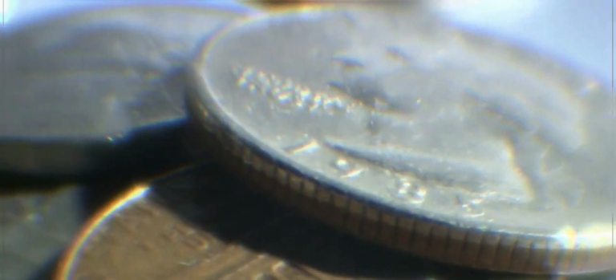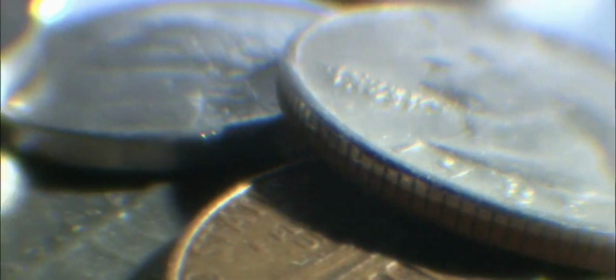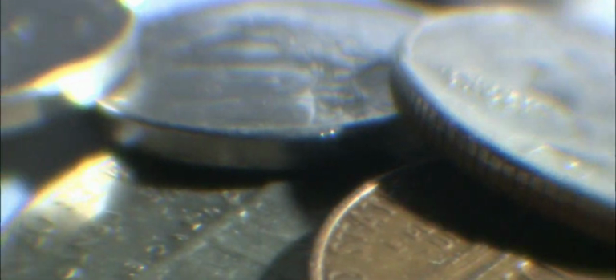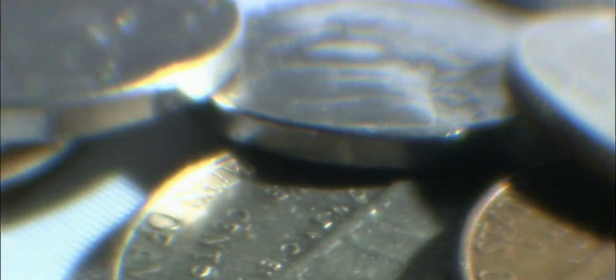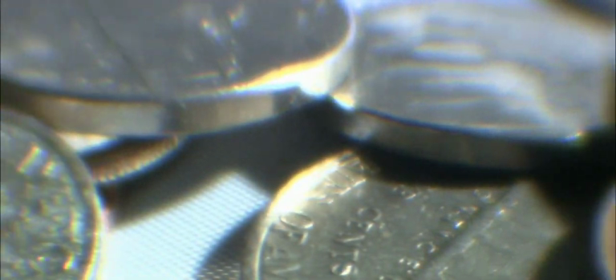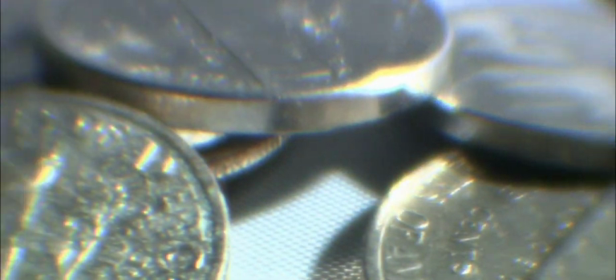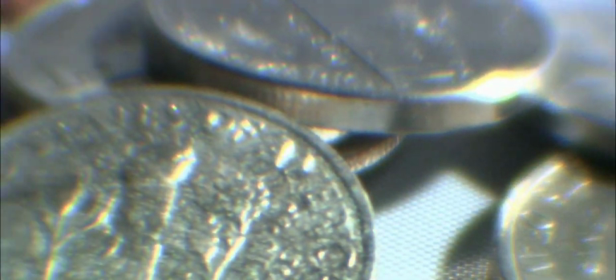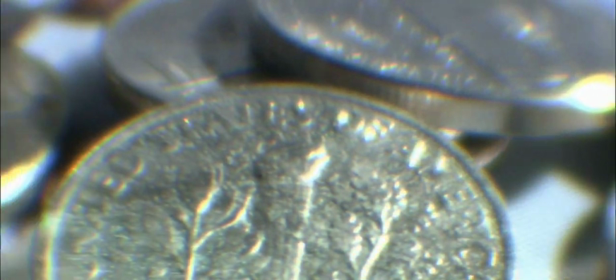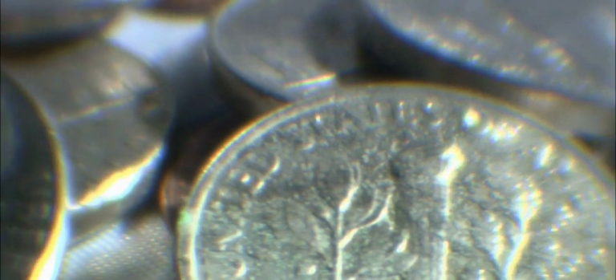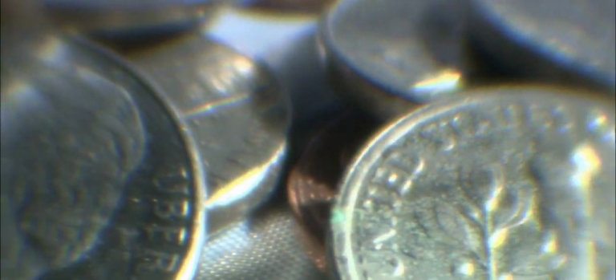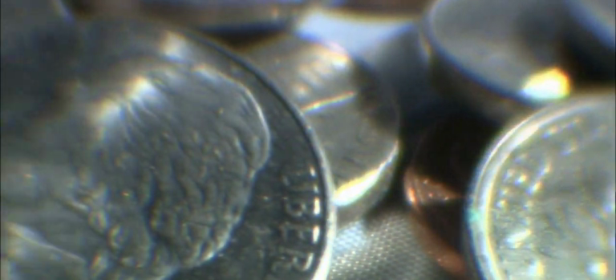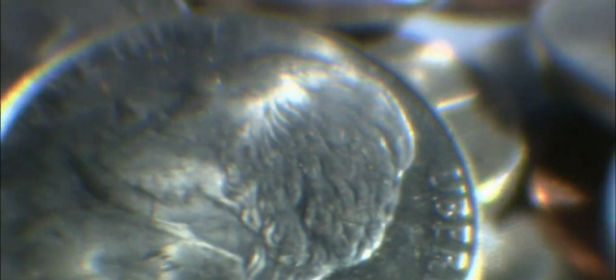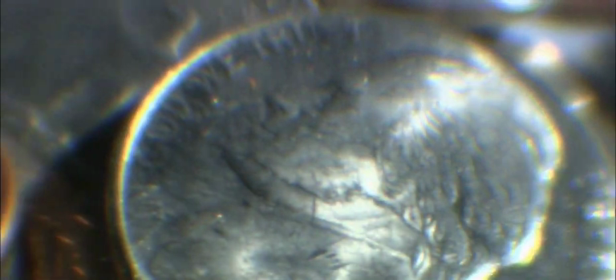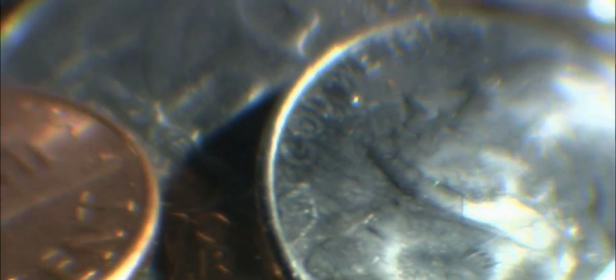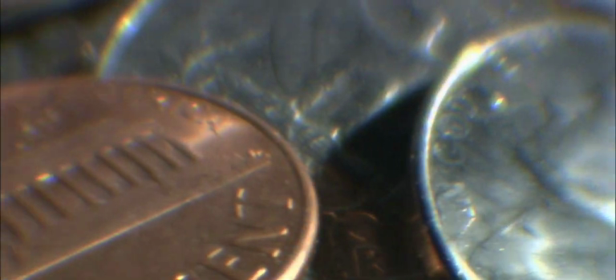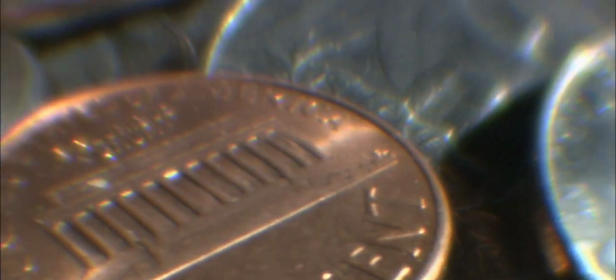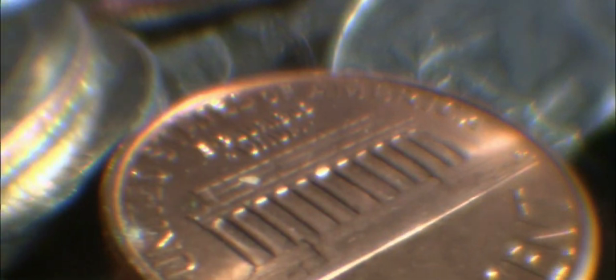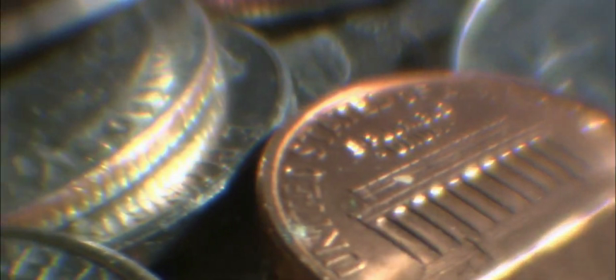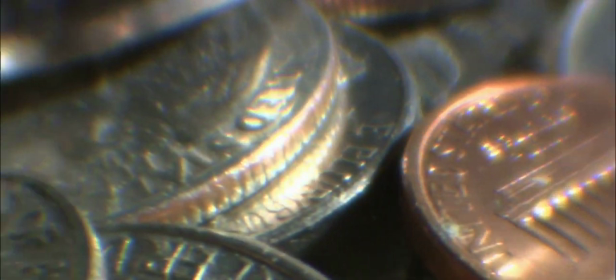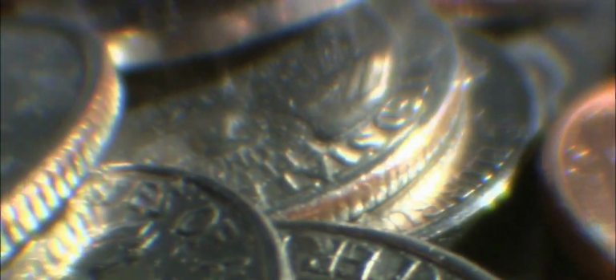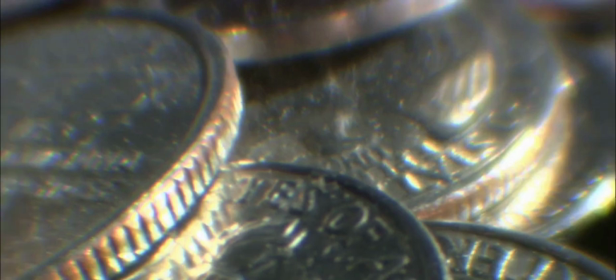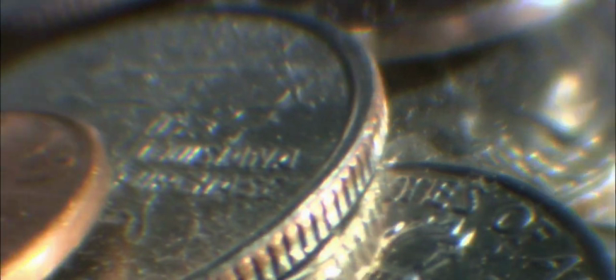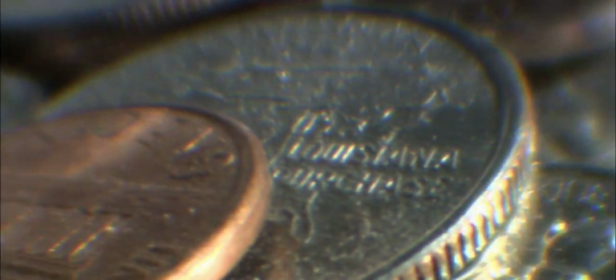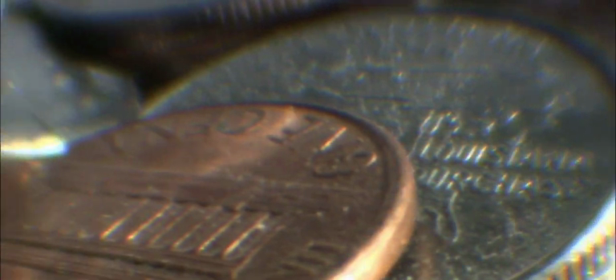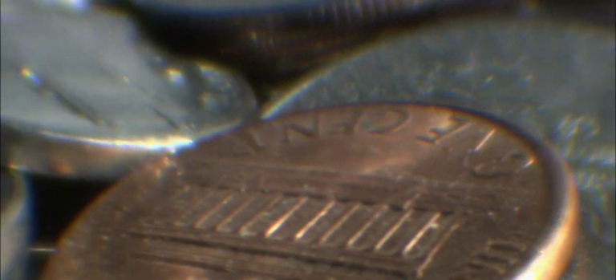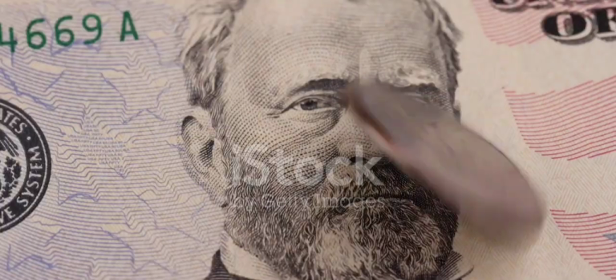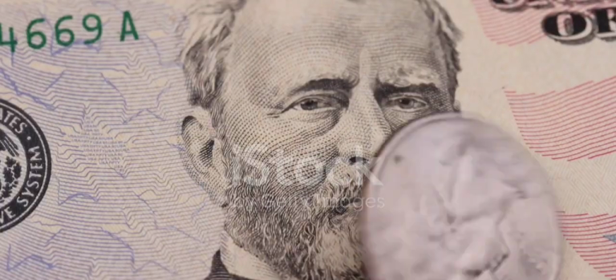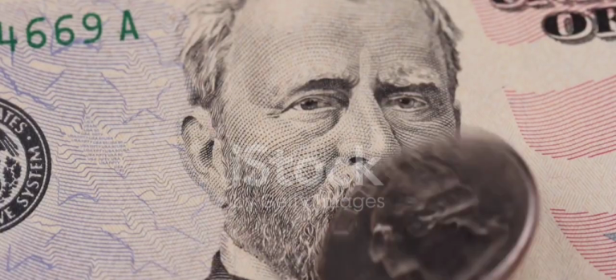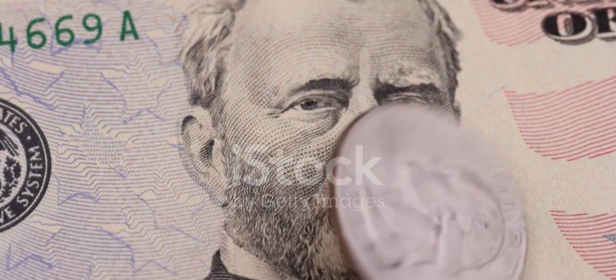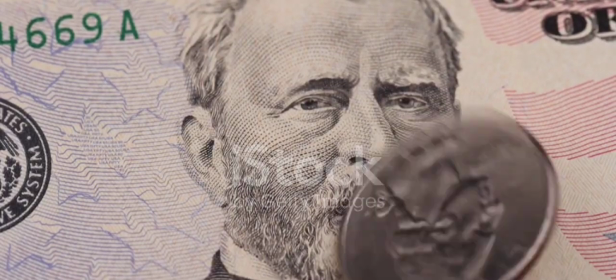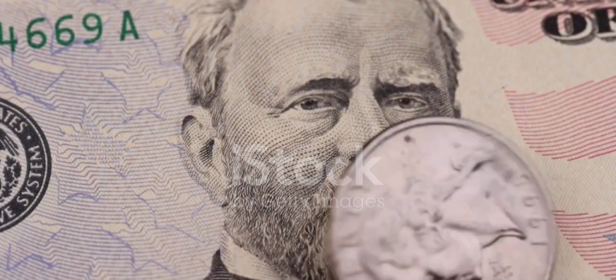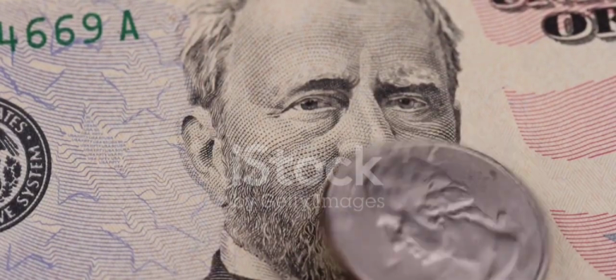Now, let's delve into the realm of high-value Bicentennial Quarters — the quarters that have managed to fetch impressive prices at auctions, selling for more than $1,000 each. Here are seven remarkable examples, according to the Coin Value Checker website.